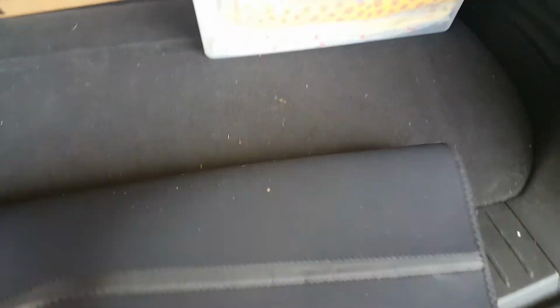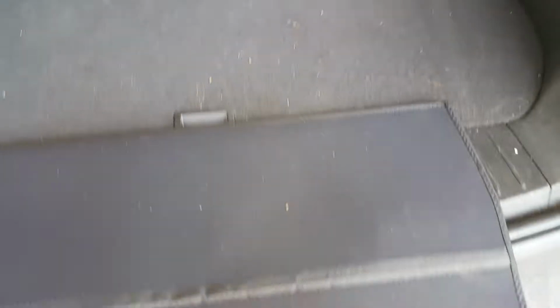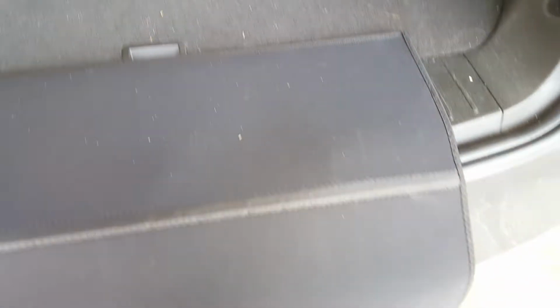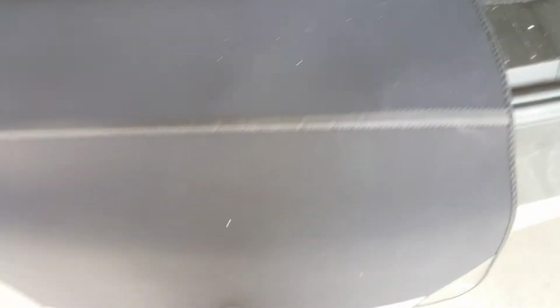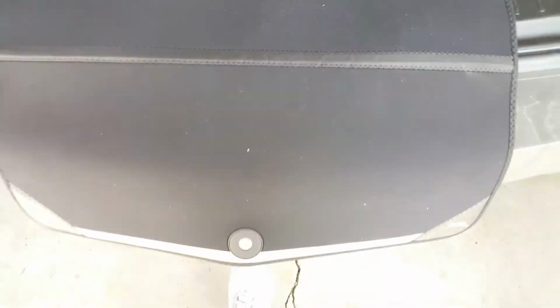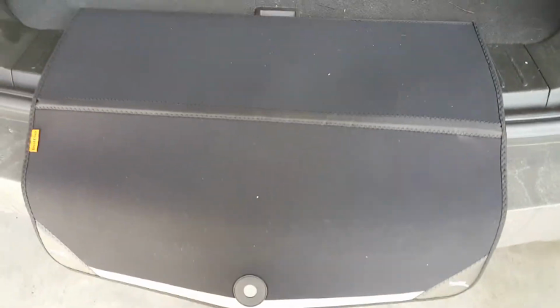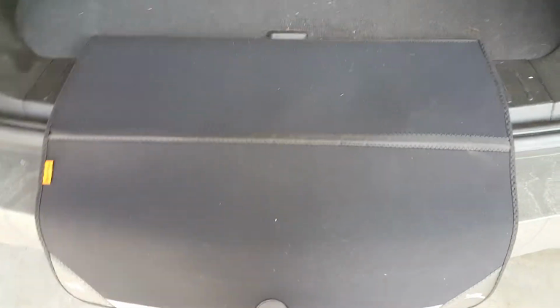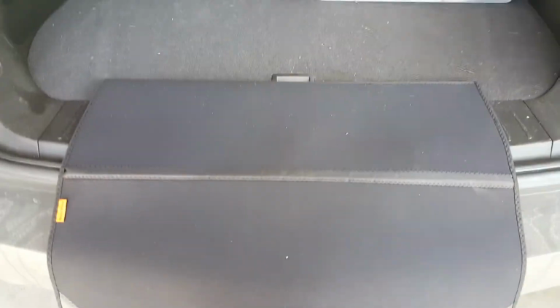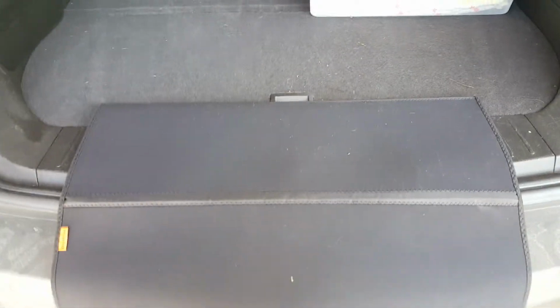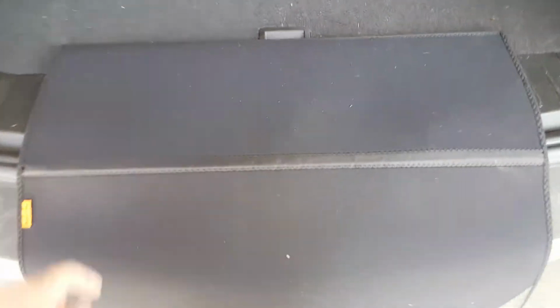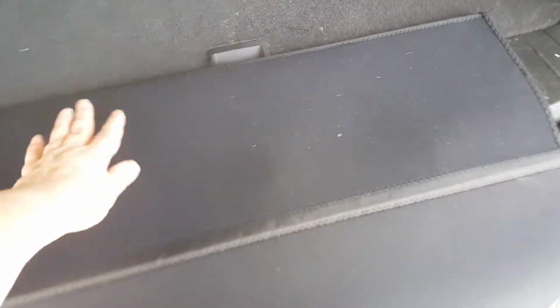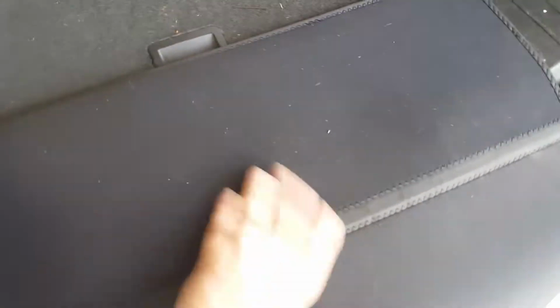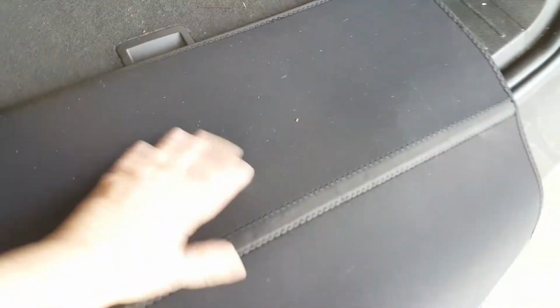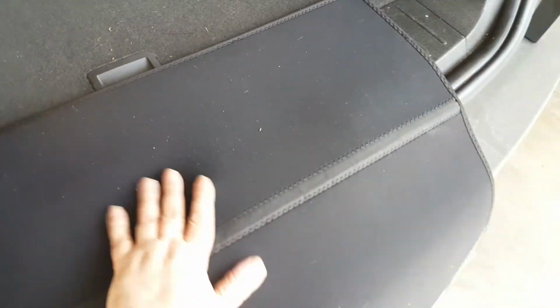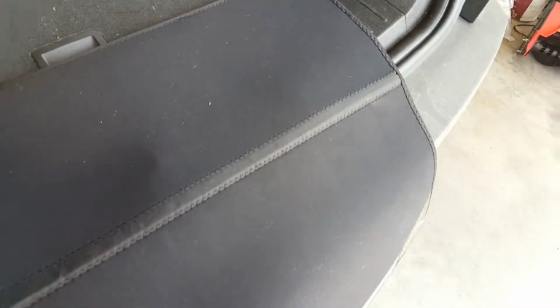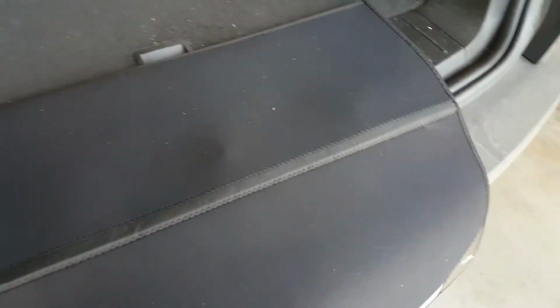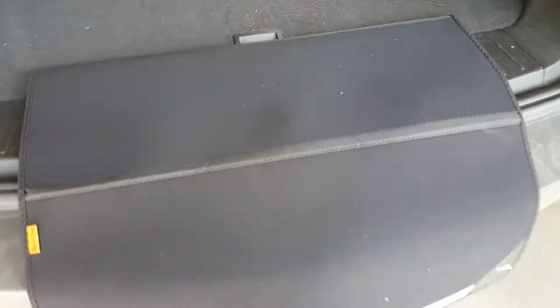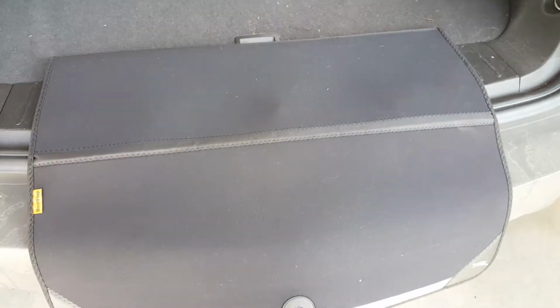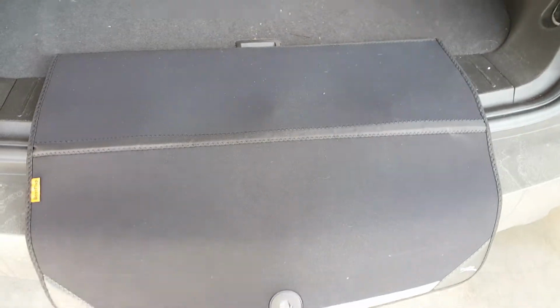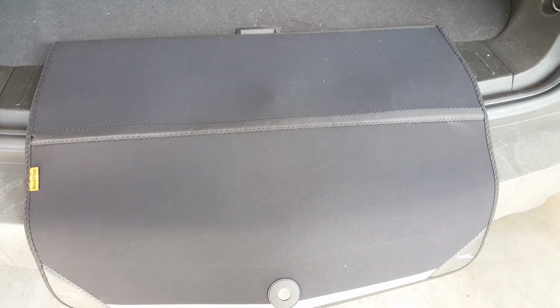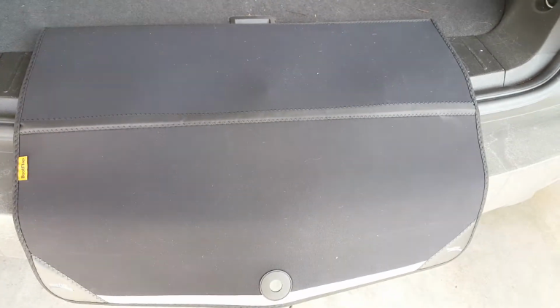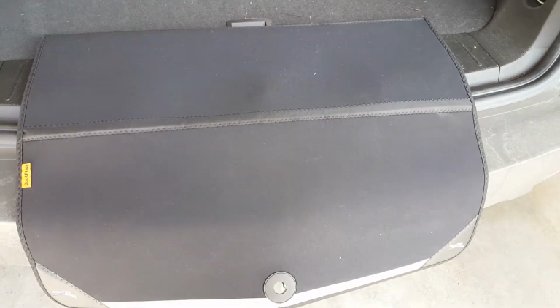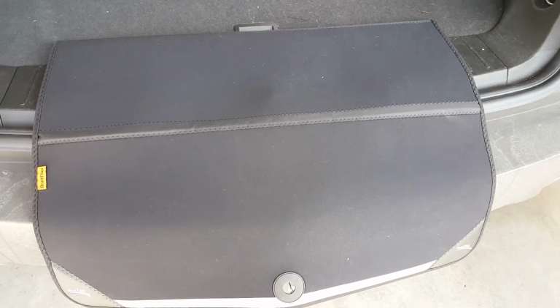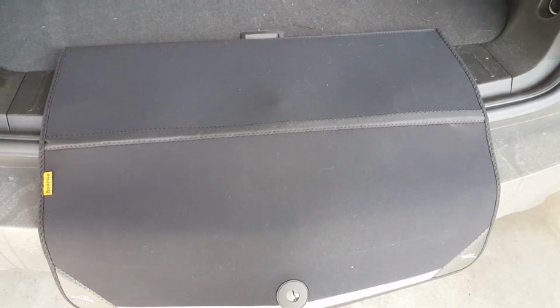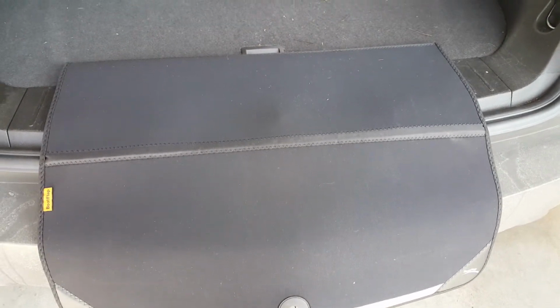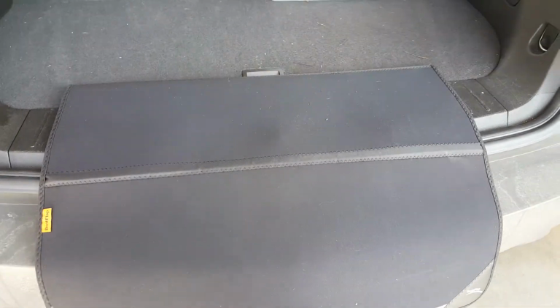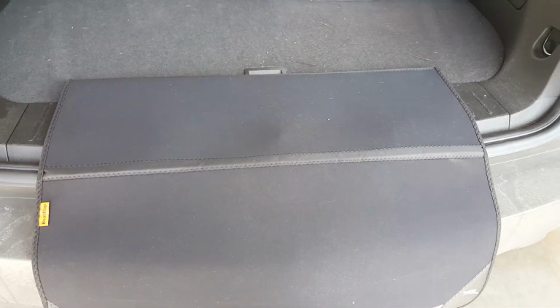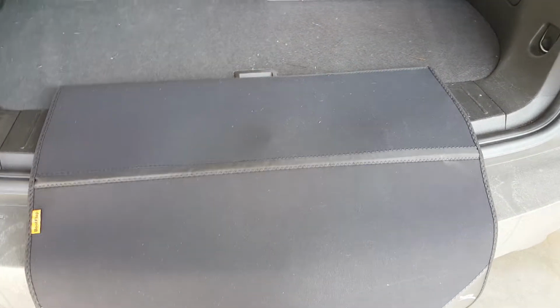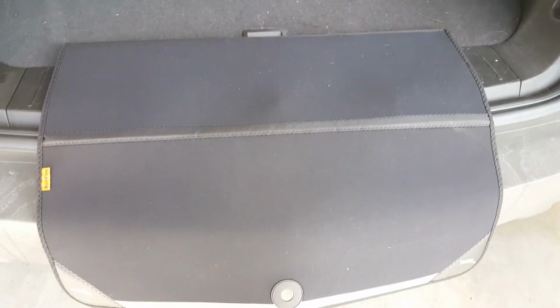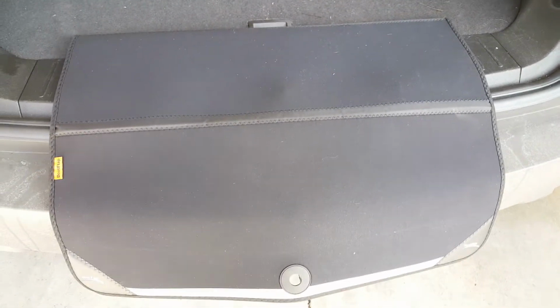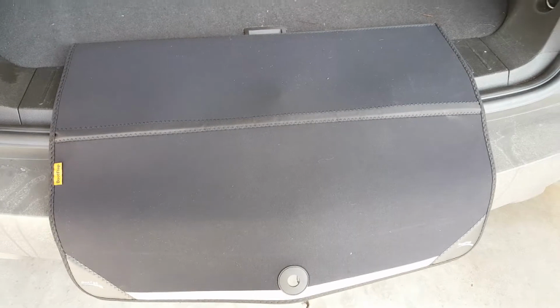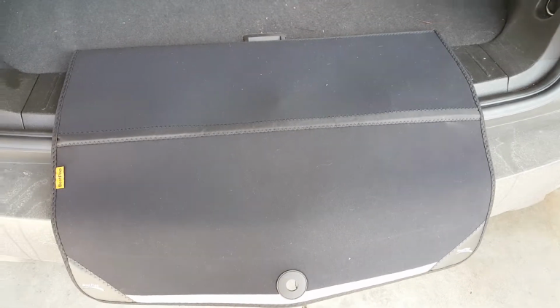But what makes it special — you pull it out like this, and look, your bumper is protected. Now they can drag things in and out all they want without scratching your bumper. It's called the boot flap and you can get it on Amazon.